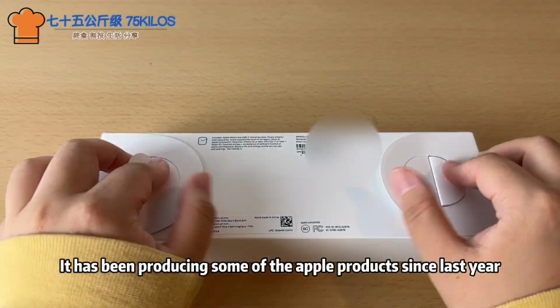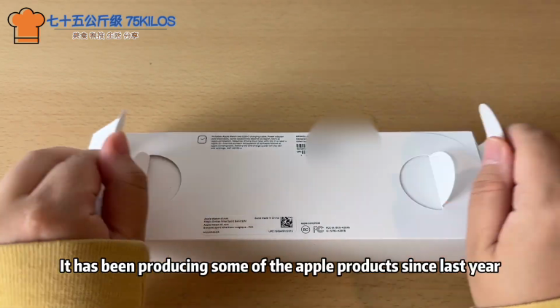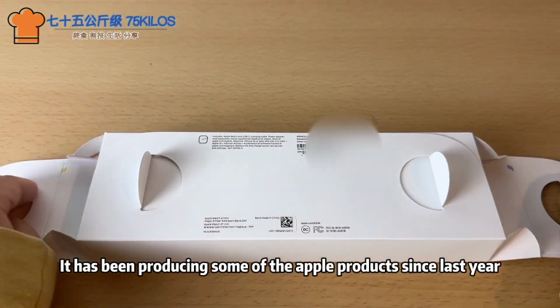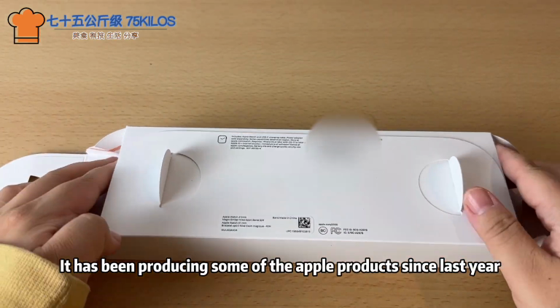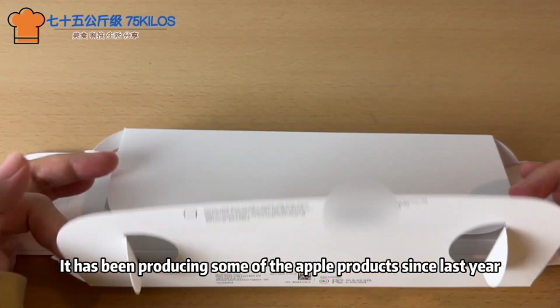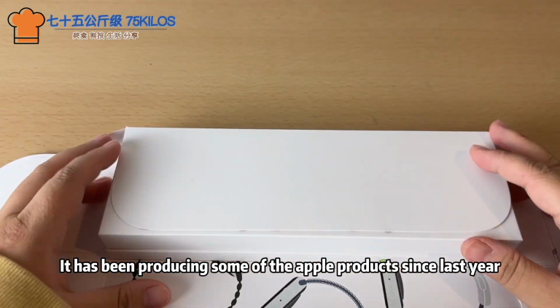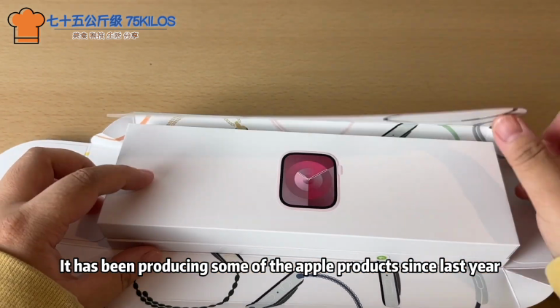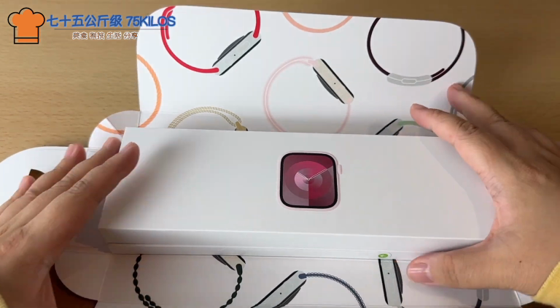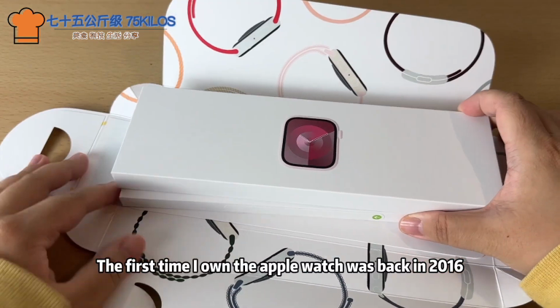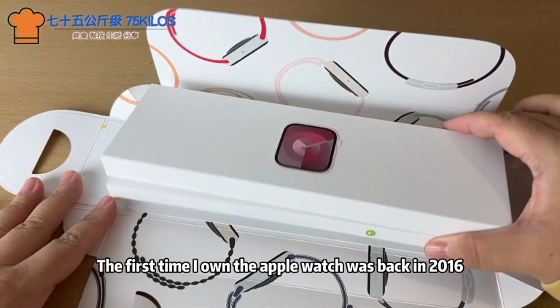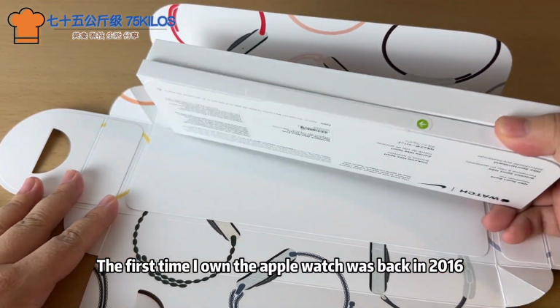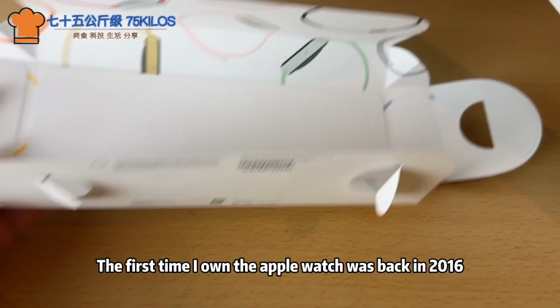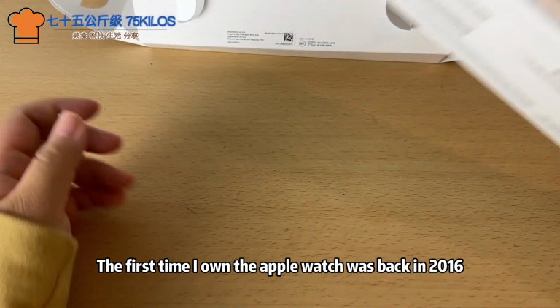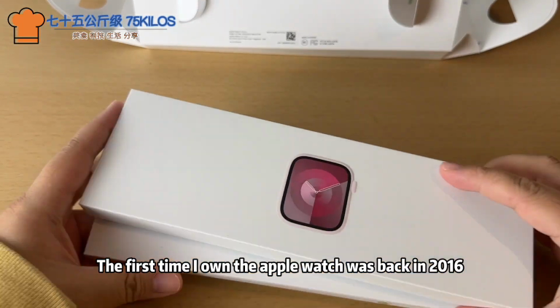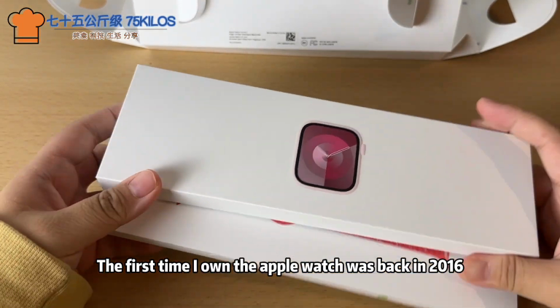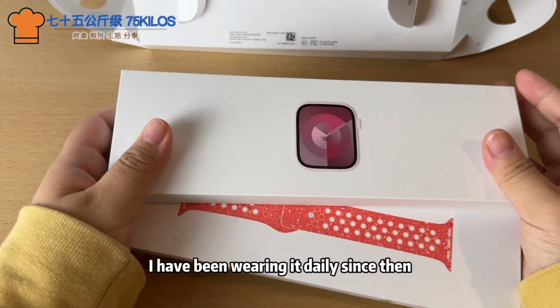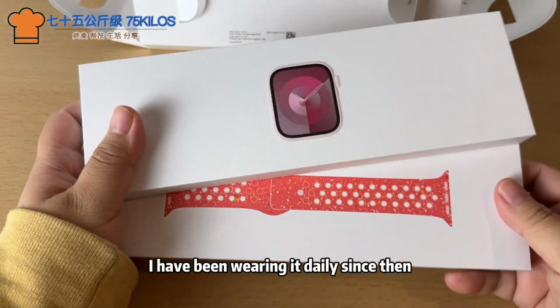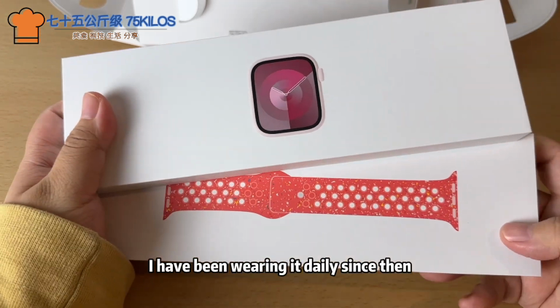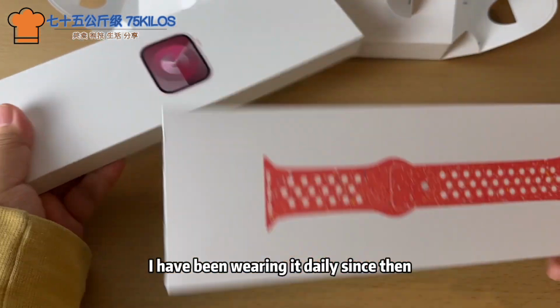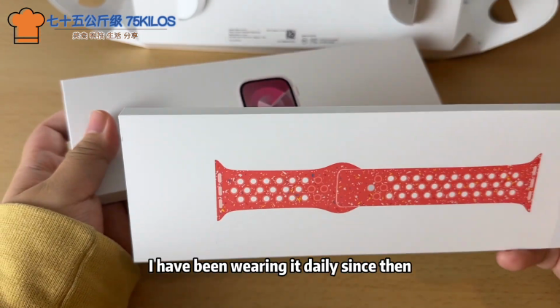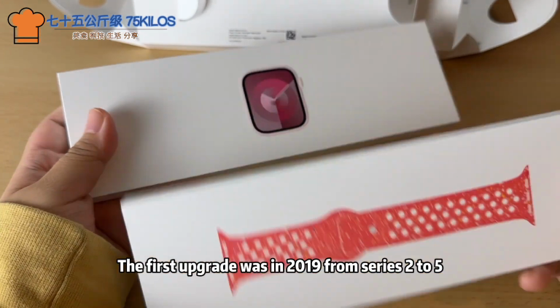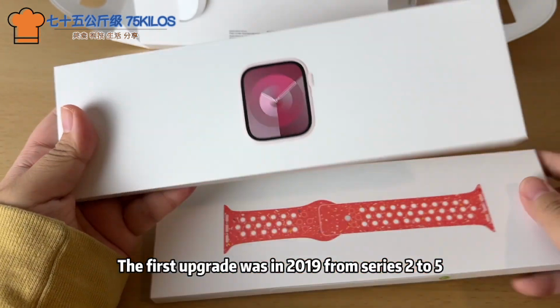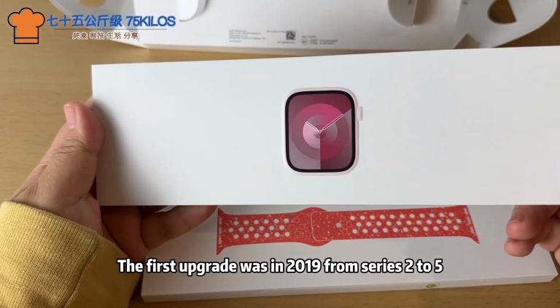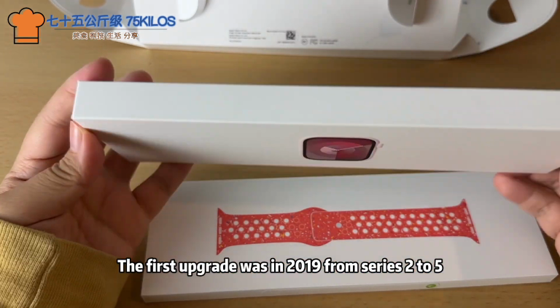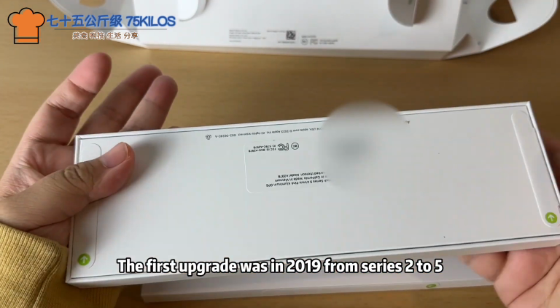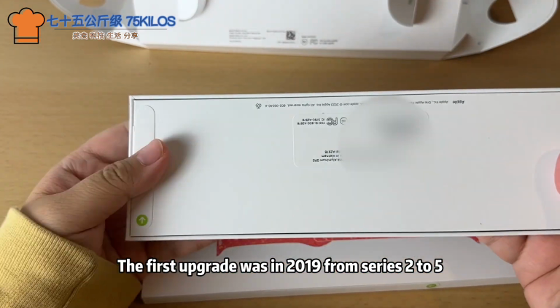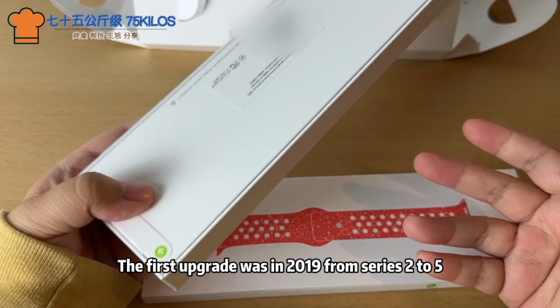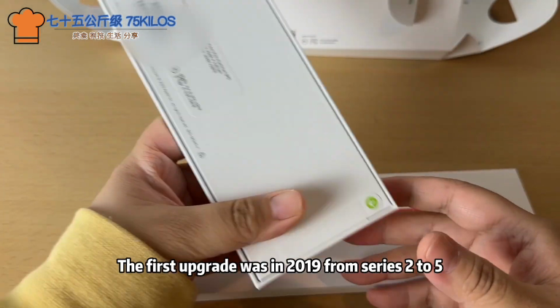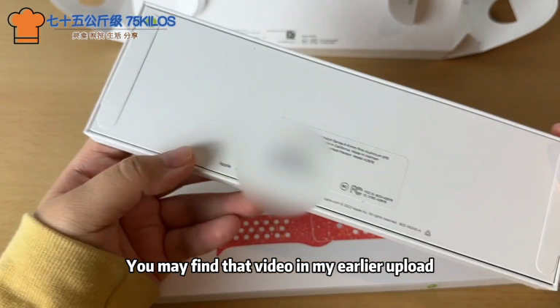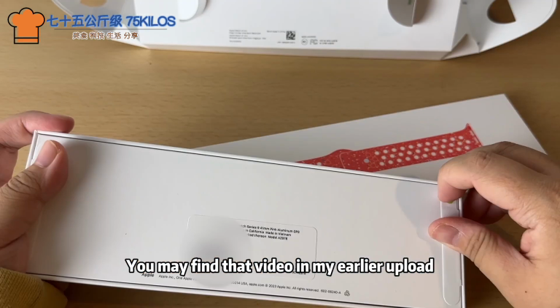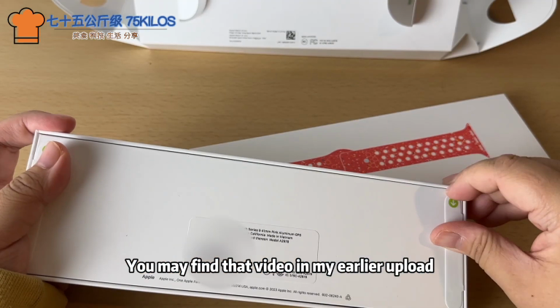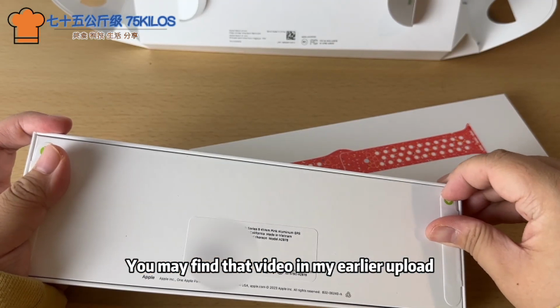The first time I owned an Apple Watch was back in 2016, and I have been wearing it daily since then. My first upgrade was in 2019, going from Series 2 to Series 5 — you may find that video in my earlier uploads.